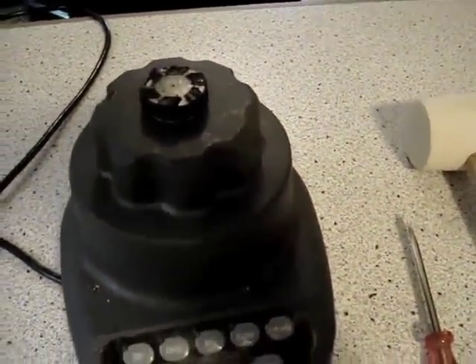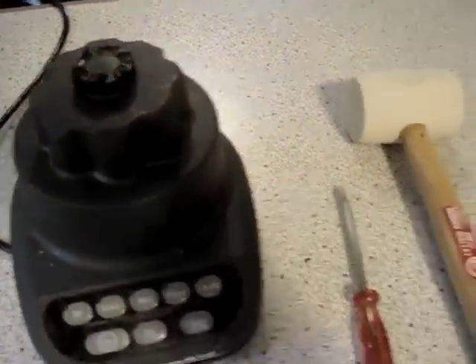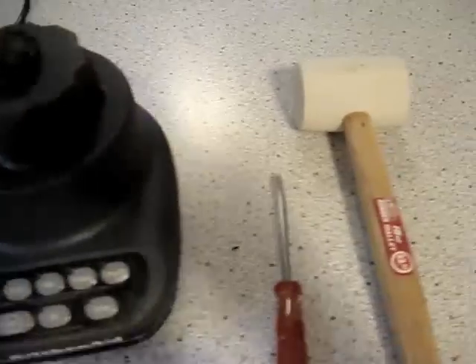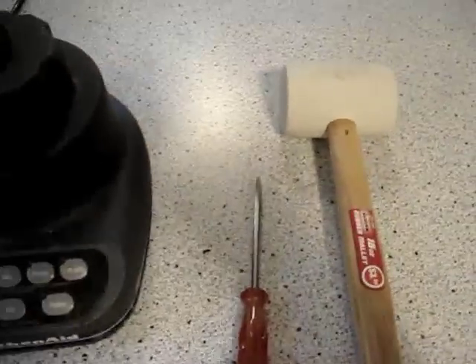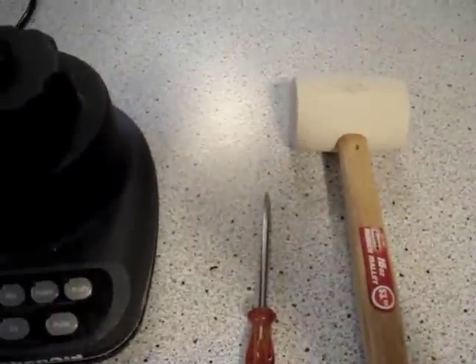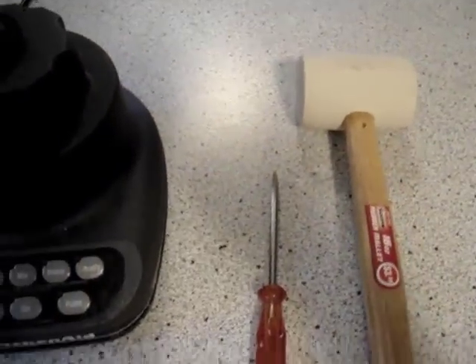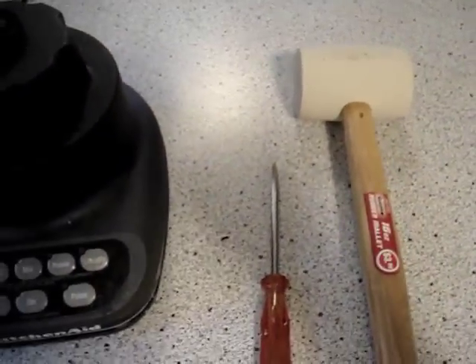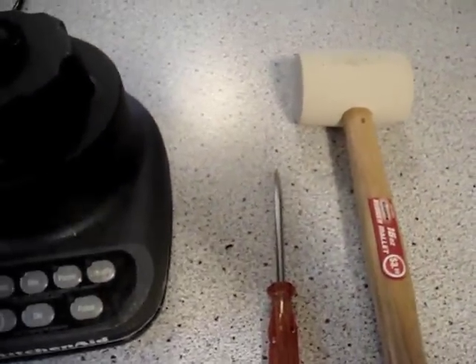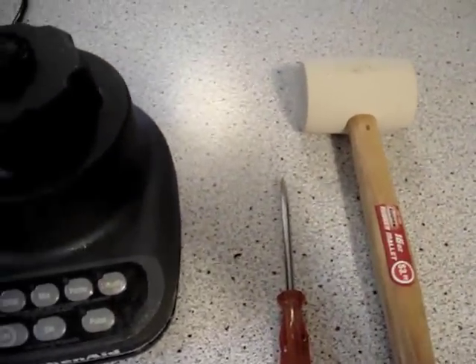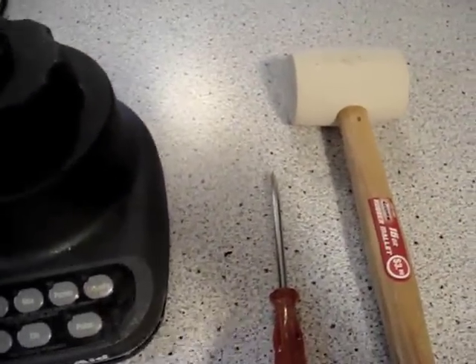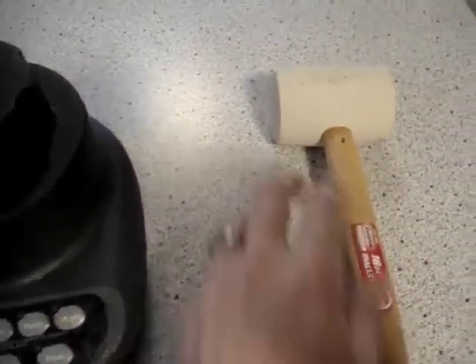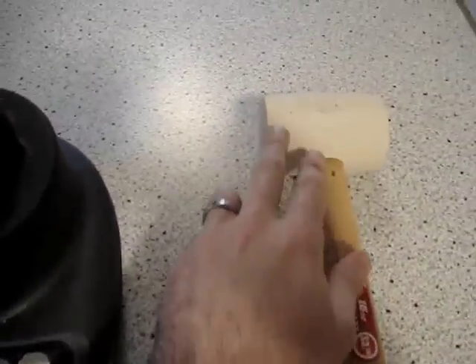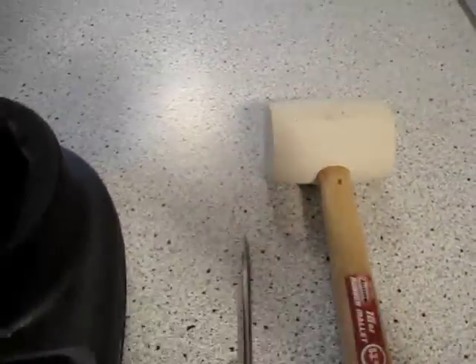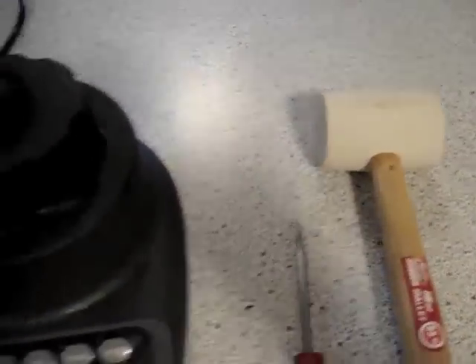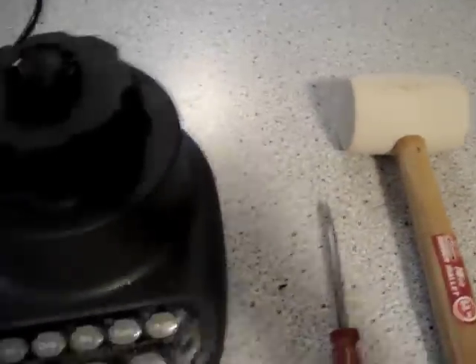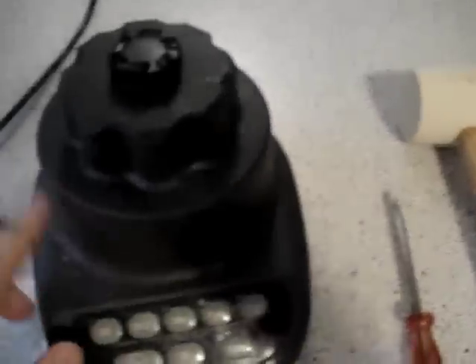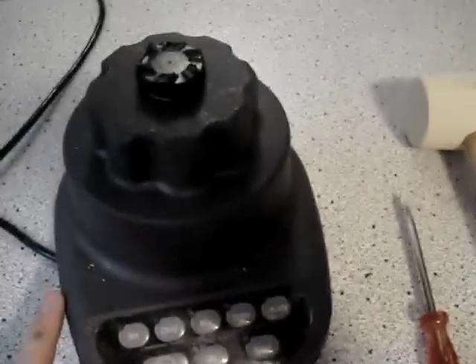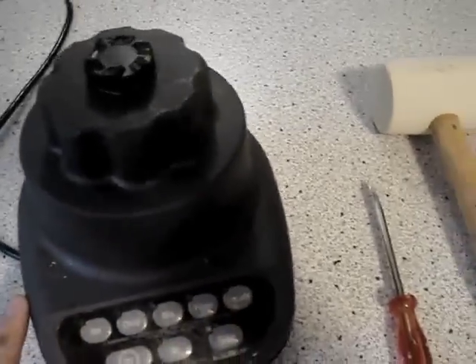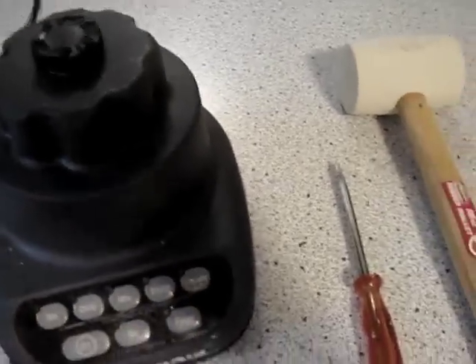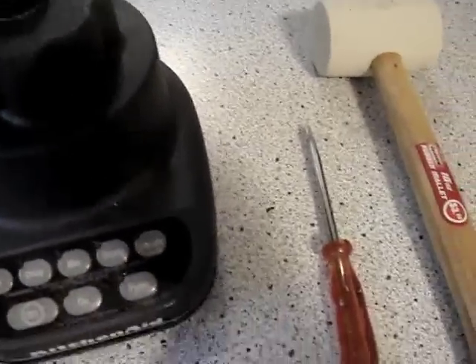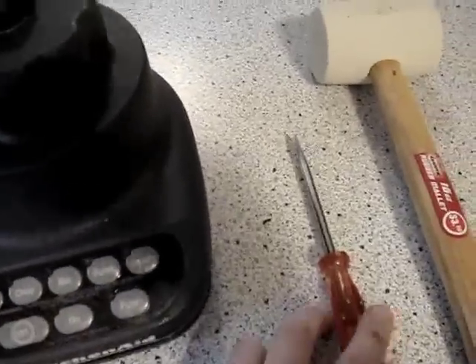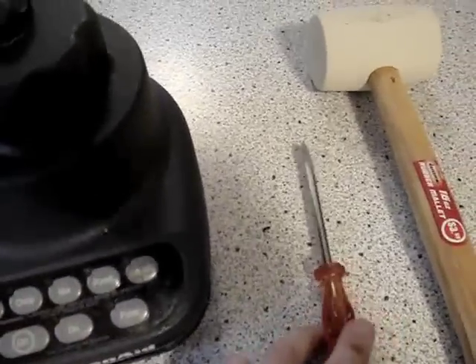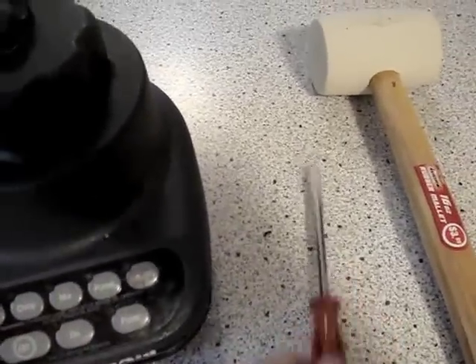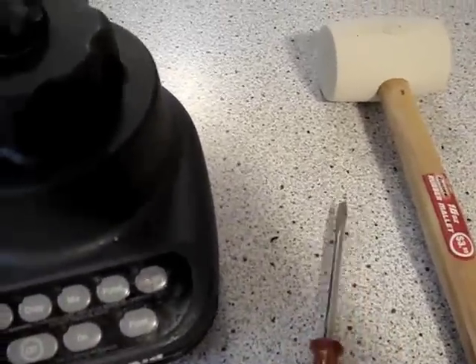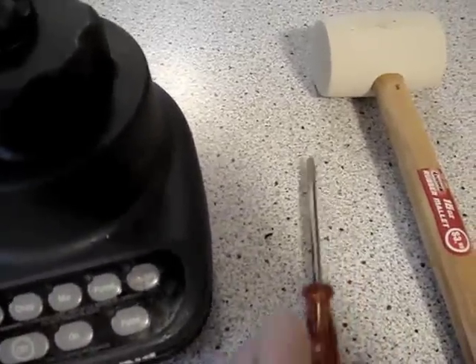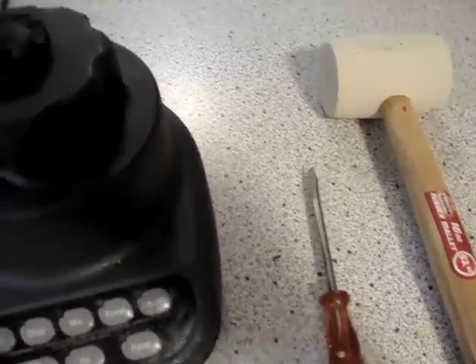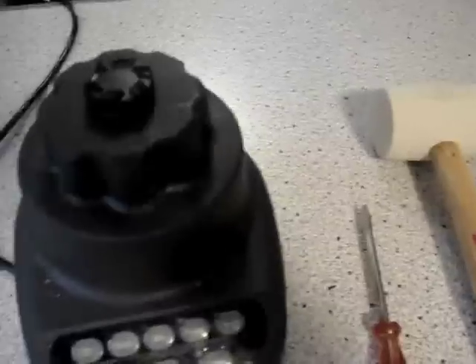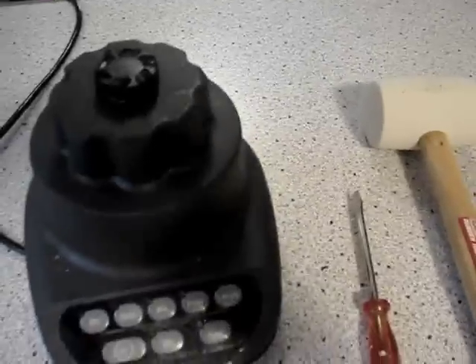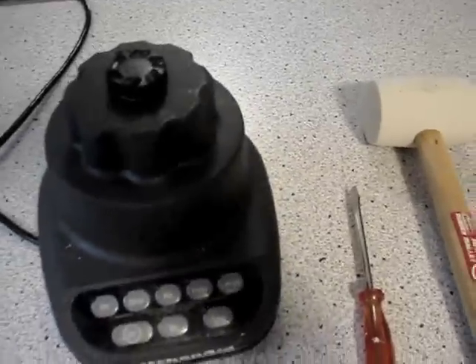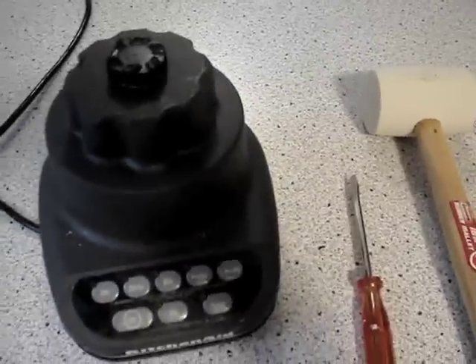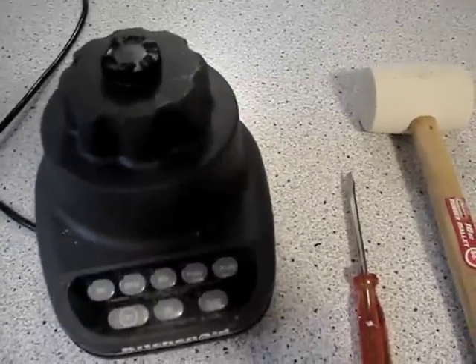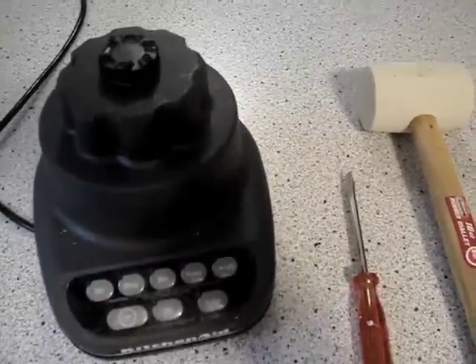All you'll need is some sort of mallet or a hammer — a mallet with a soft end is nice to protect your blender — and a normal flathead screwdriver. Now I'll show you how to do the repair.